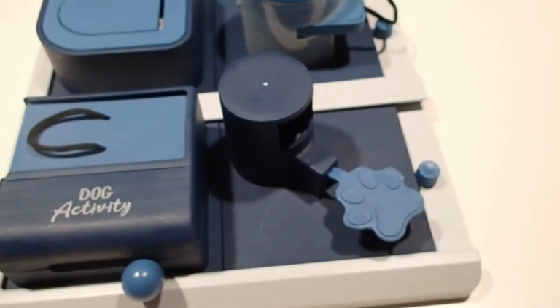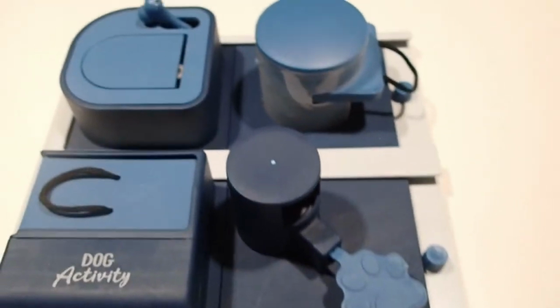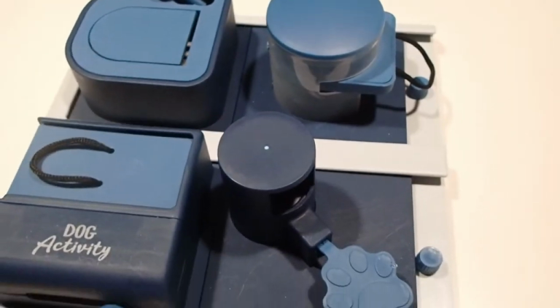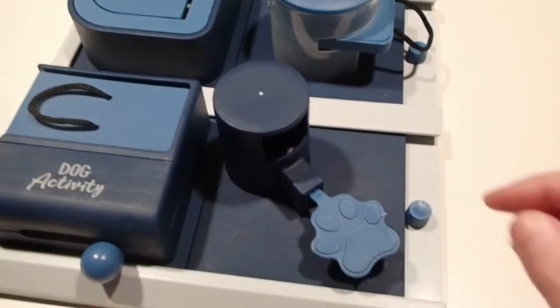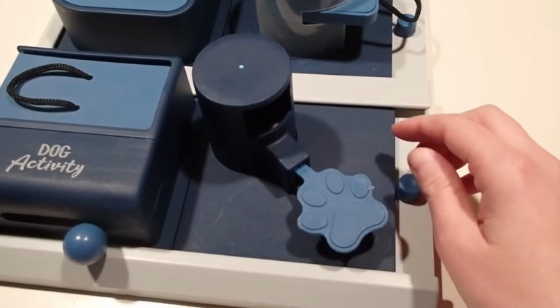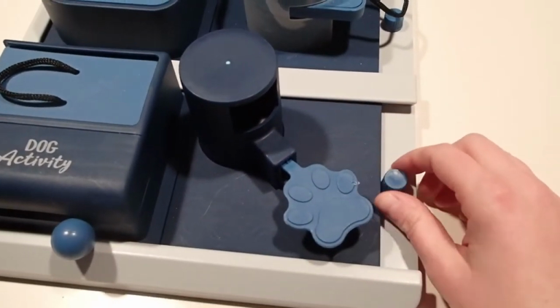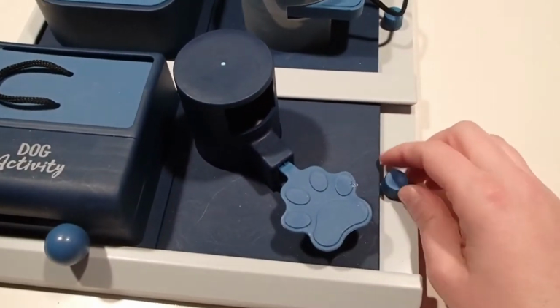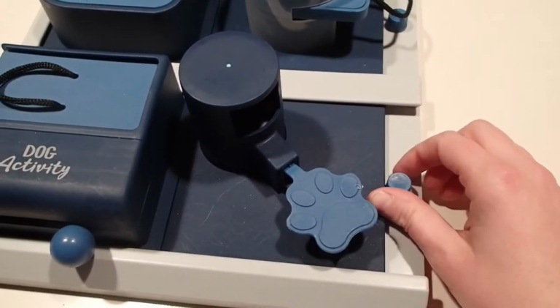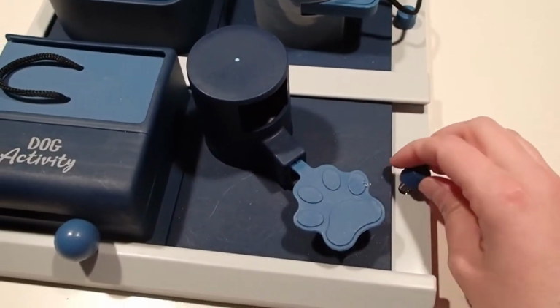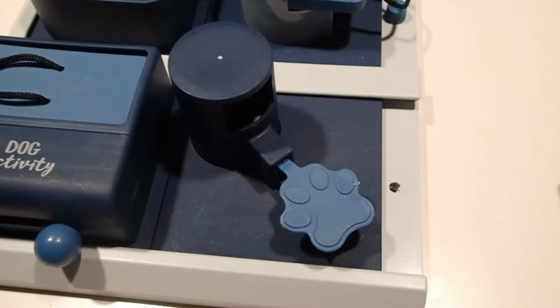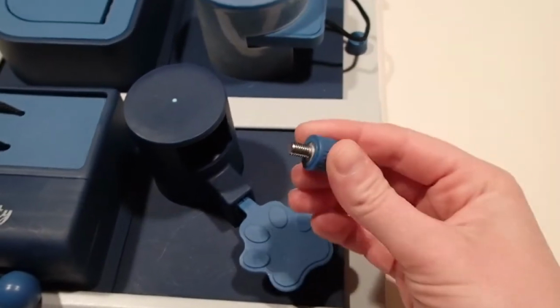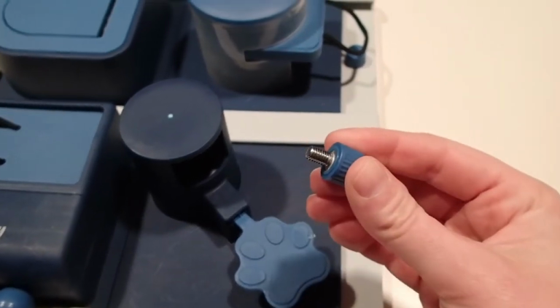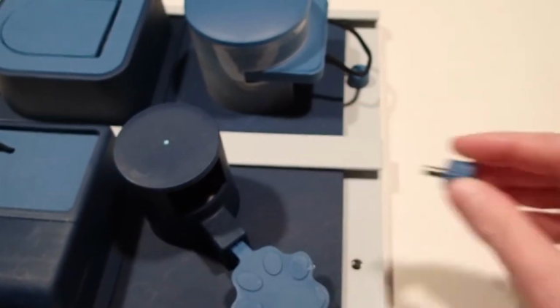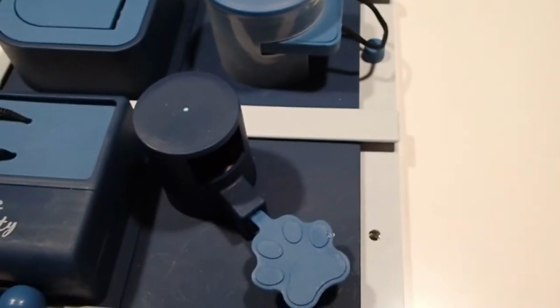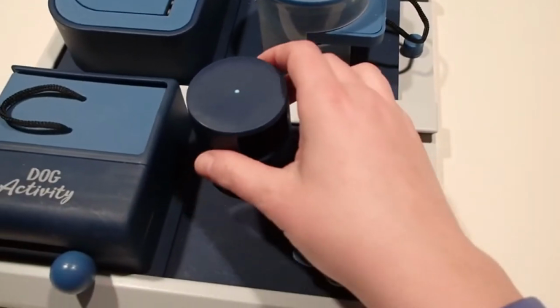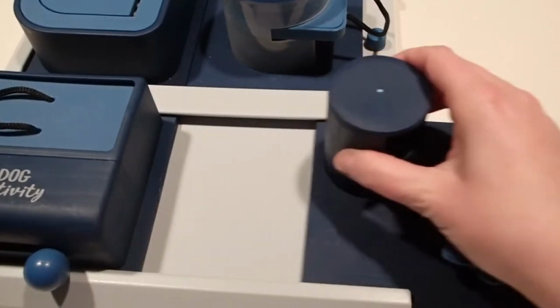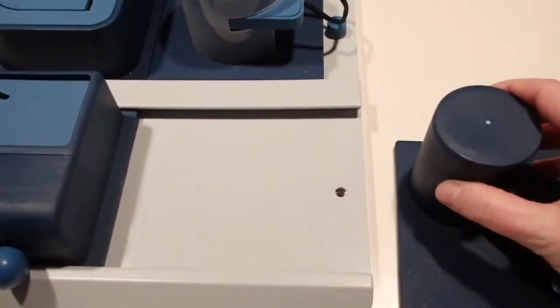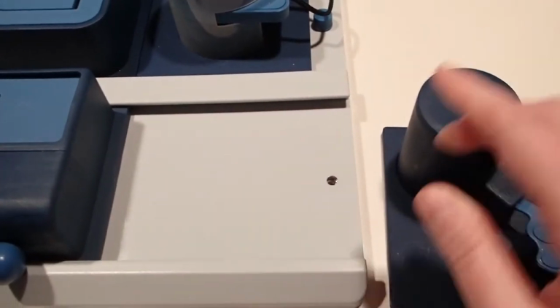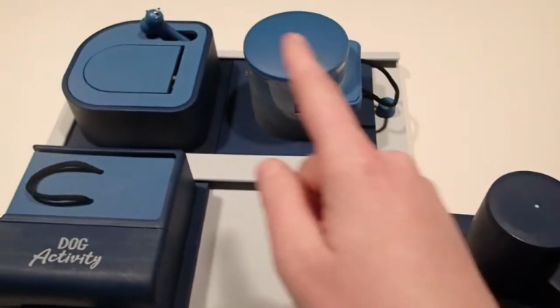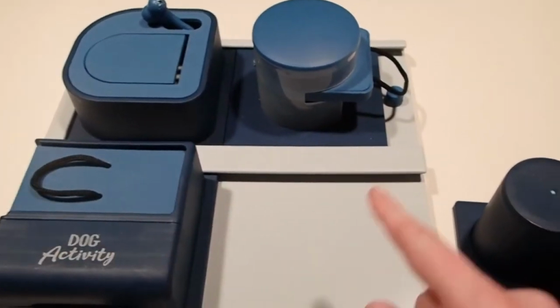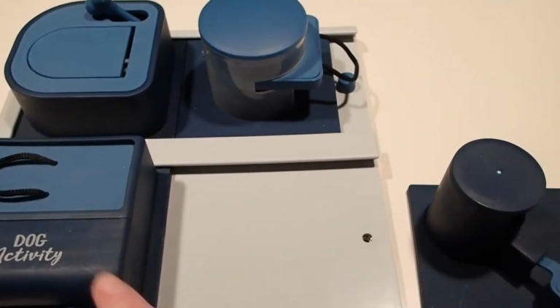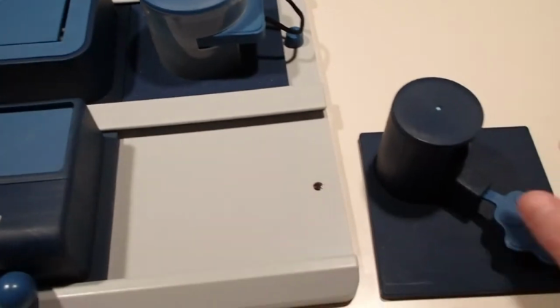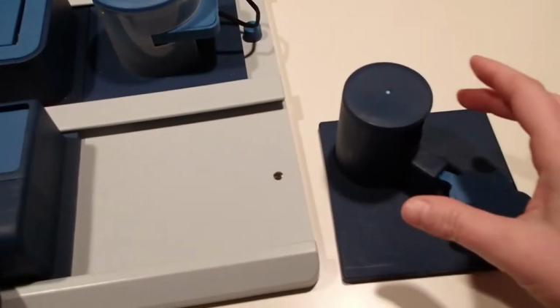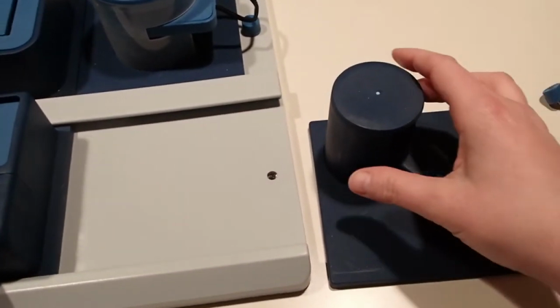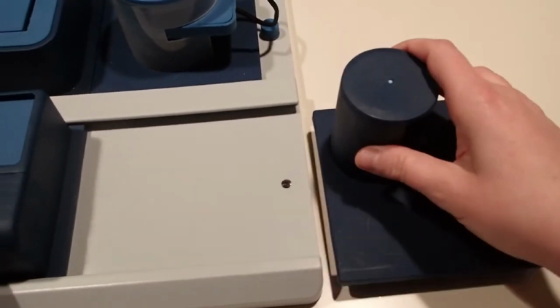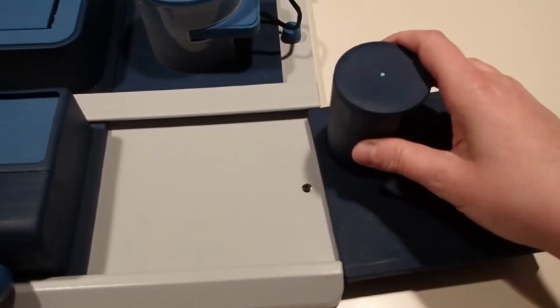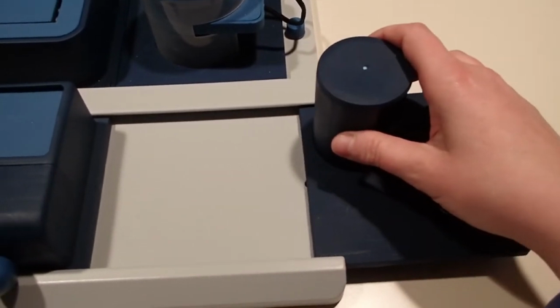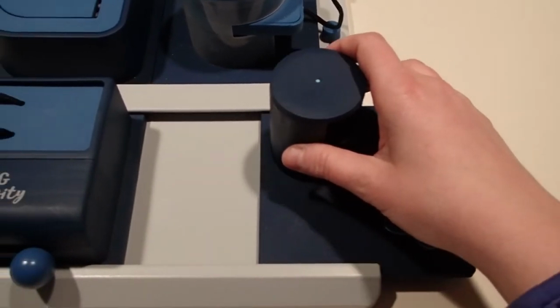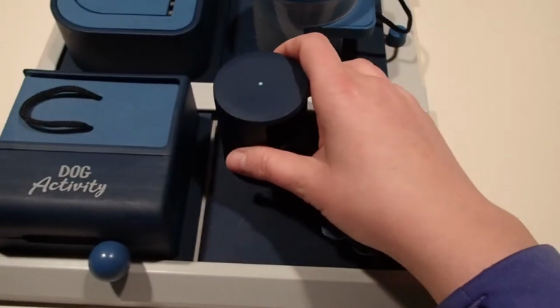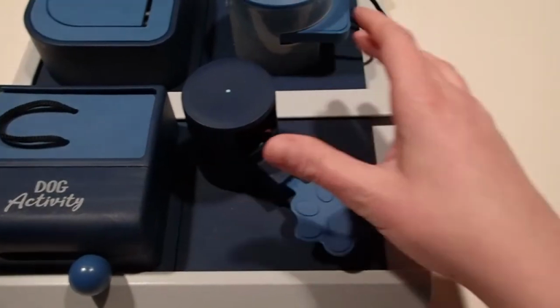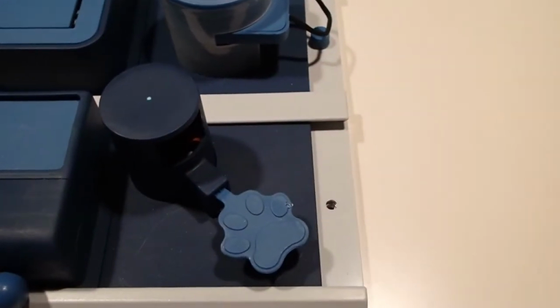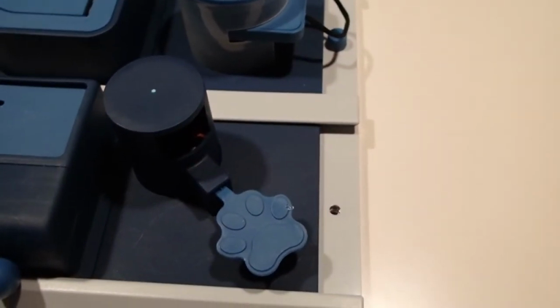But otherwise it's awesome. And like the other poker box, you can unscrew these and then change all the compartments around to make it harder for your dog — just to confuse them a little bit.